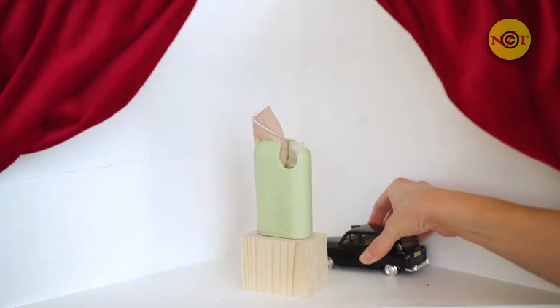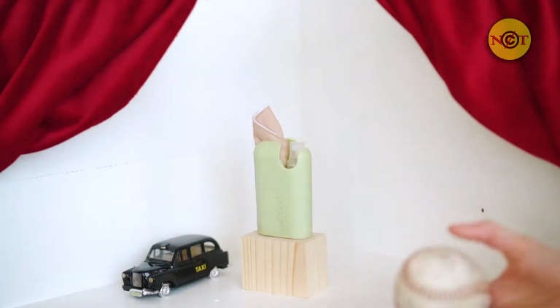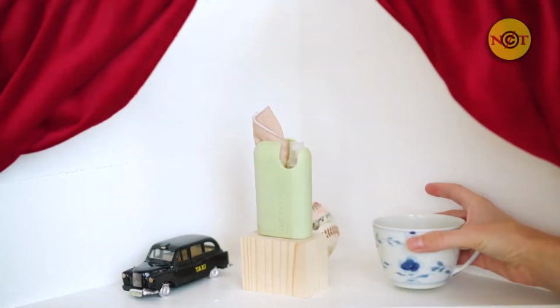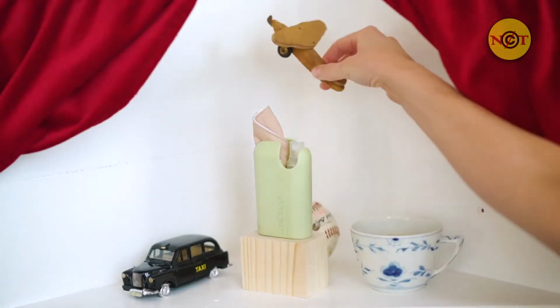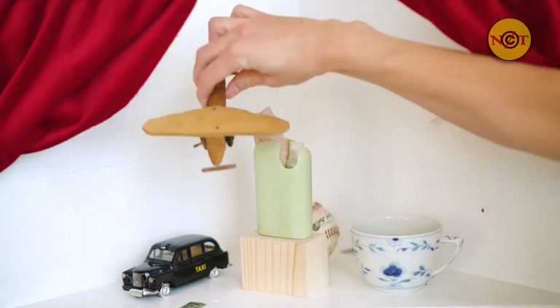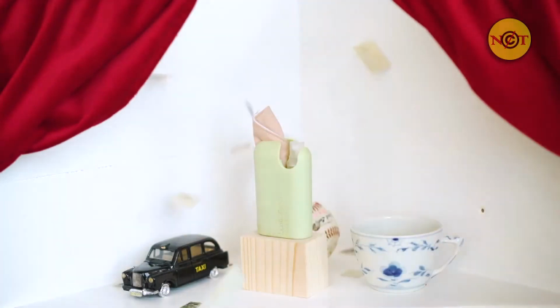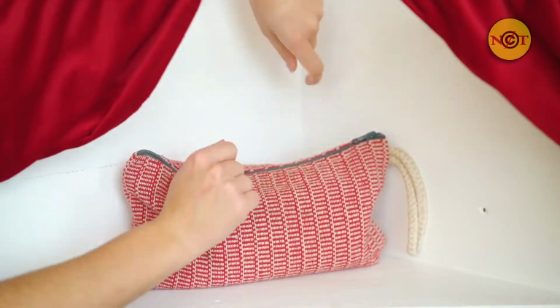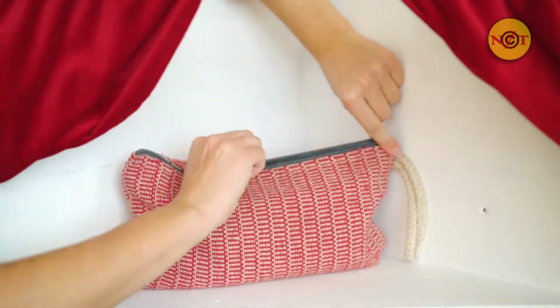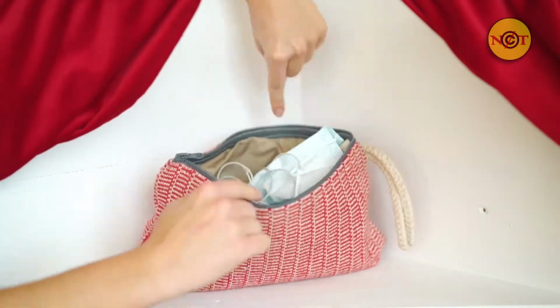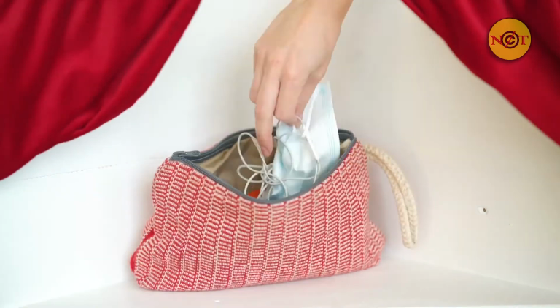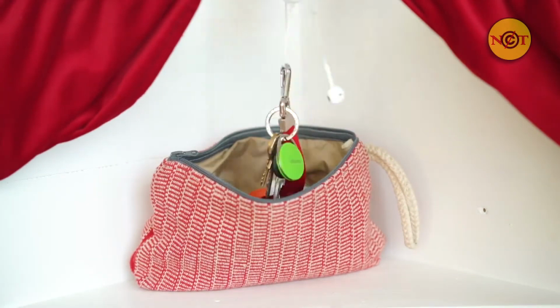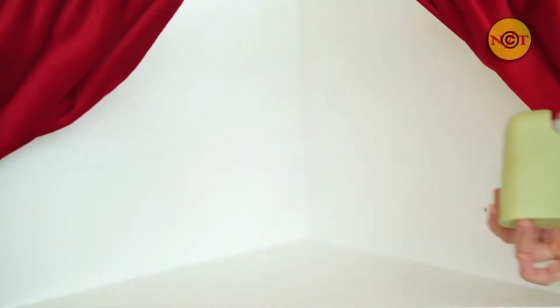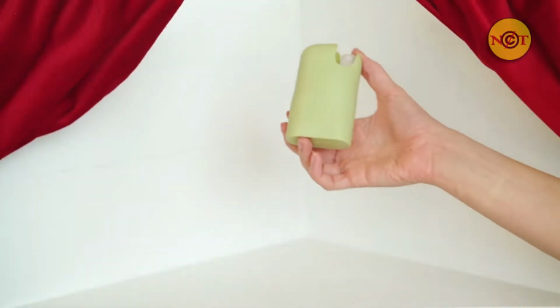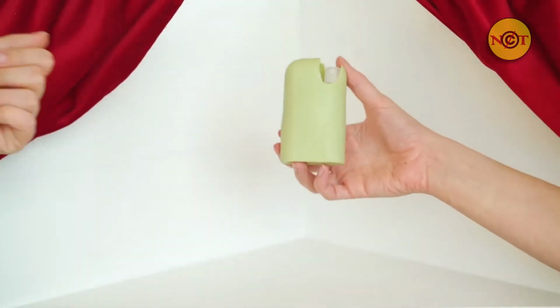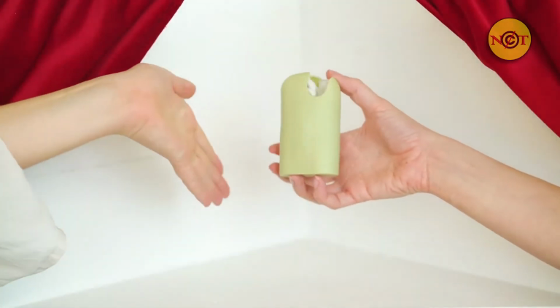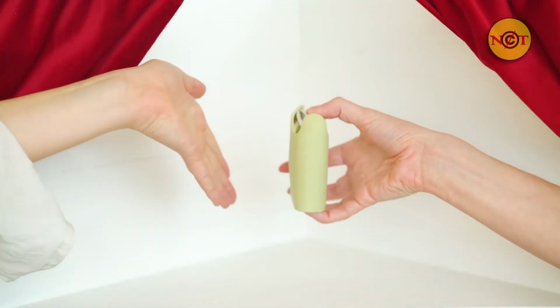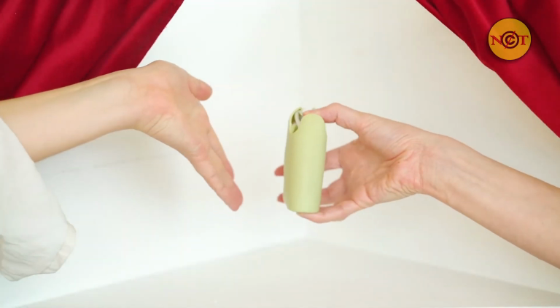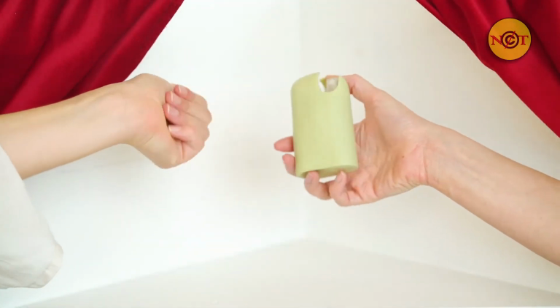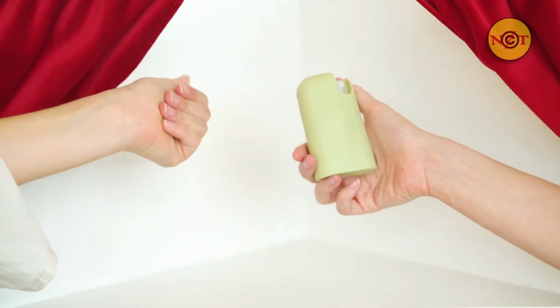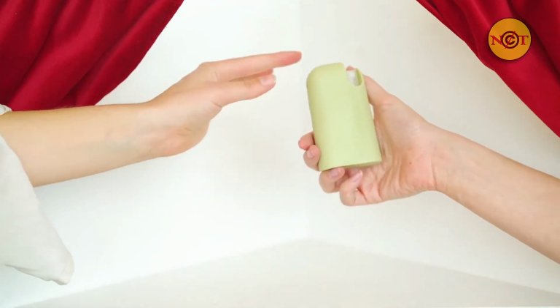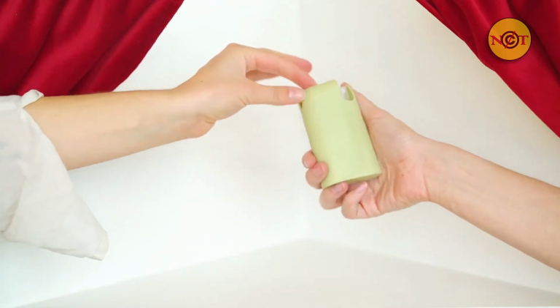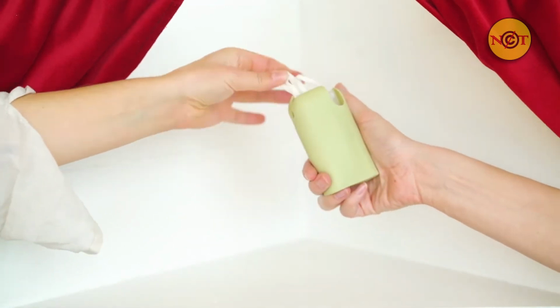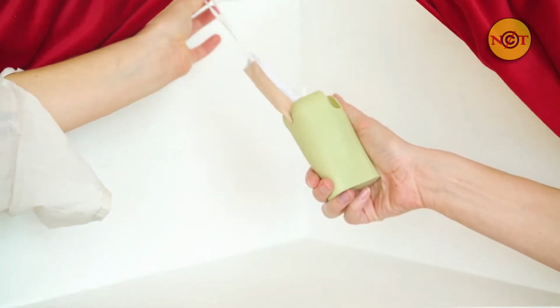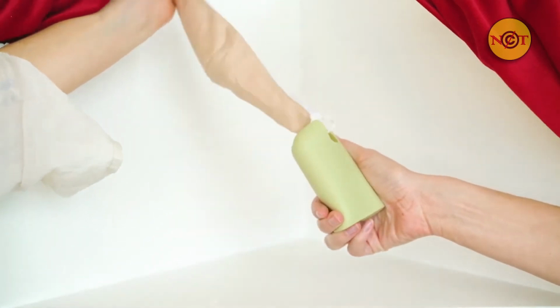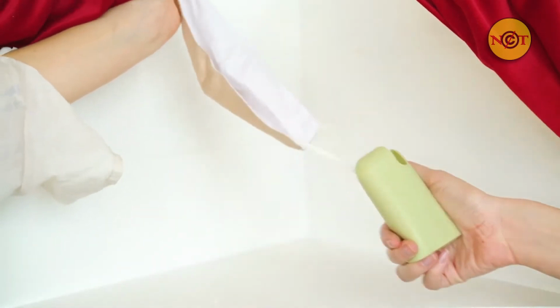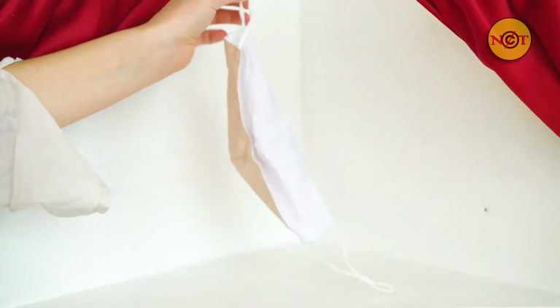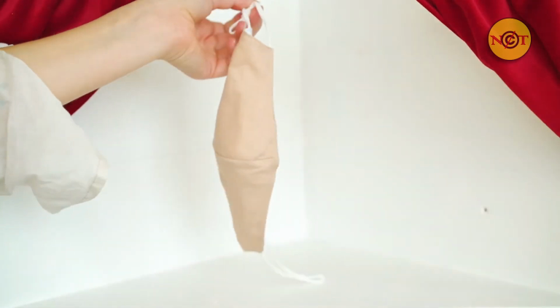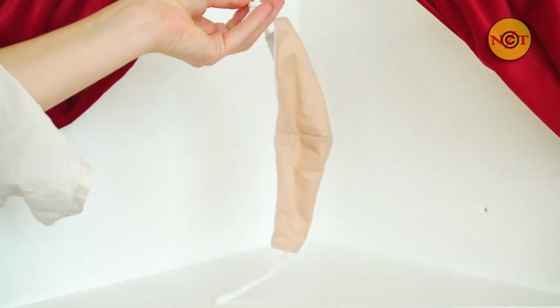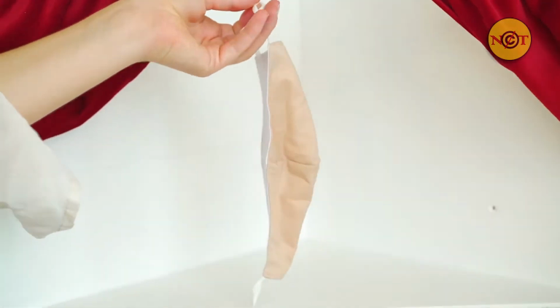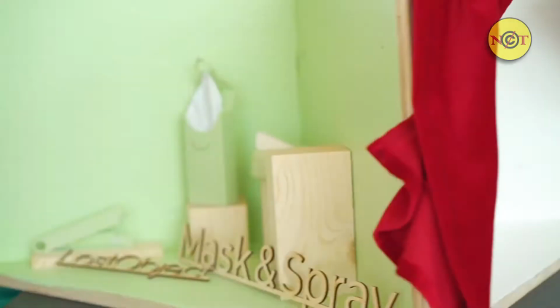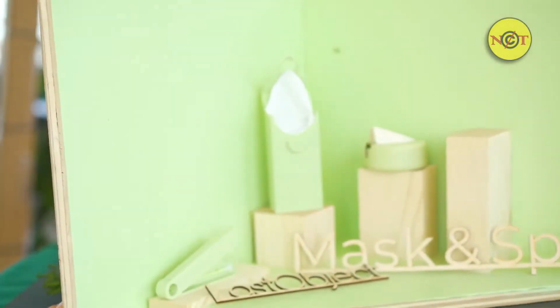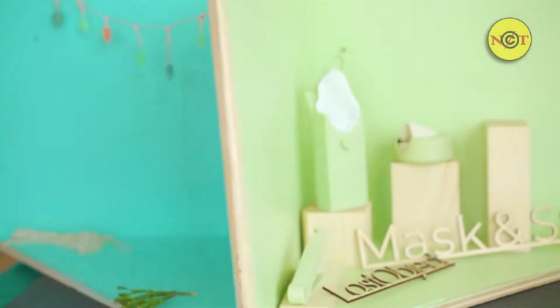Because you never know when you're going to need it, and you never really can find it when you do. Simply sanitize your hands before taking out the reusable mask, and you'll never have to use or throw away another single-use mask.